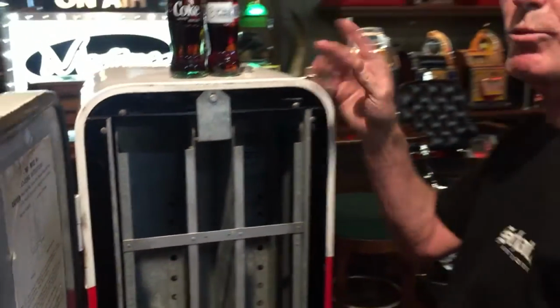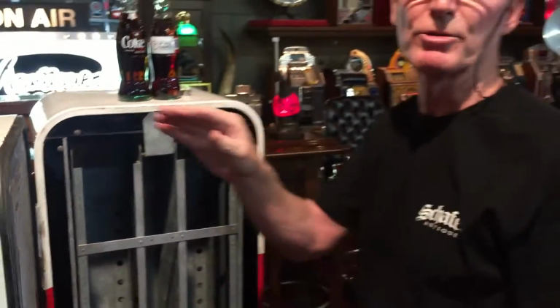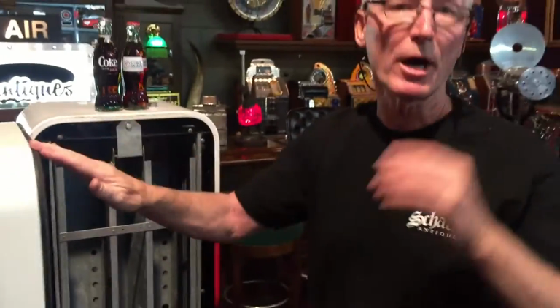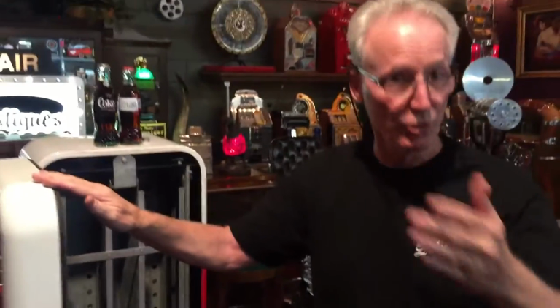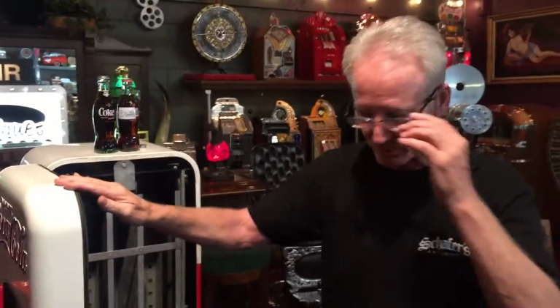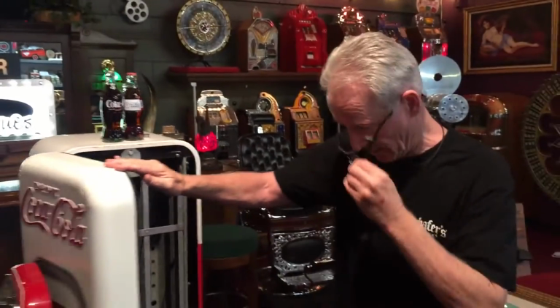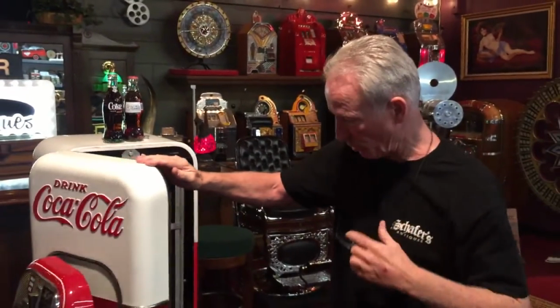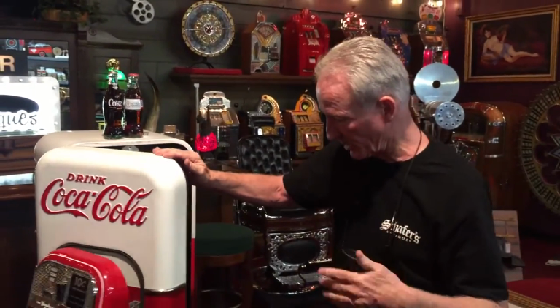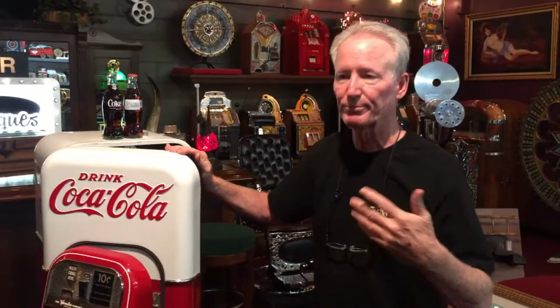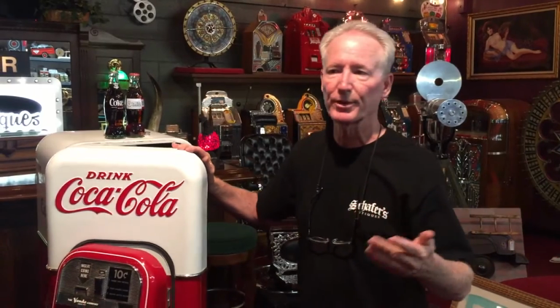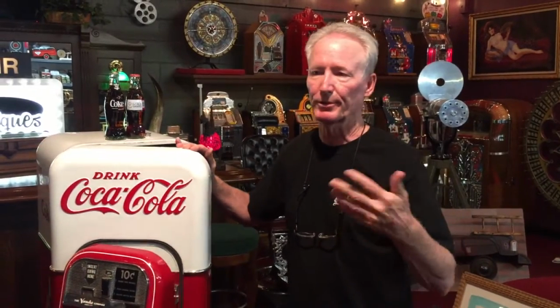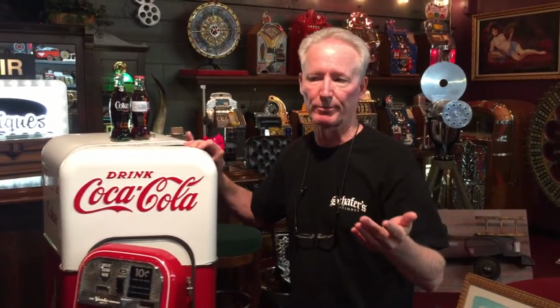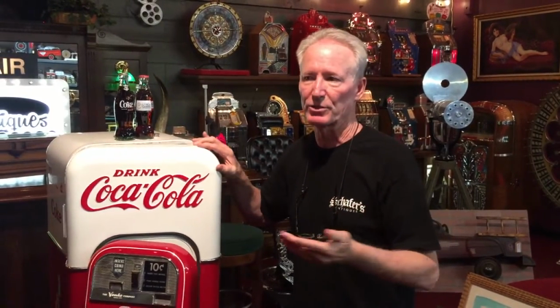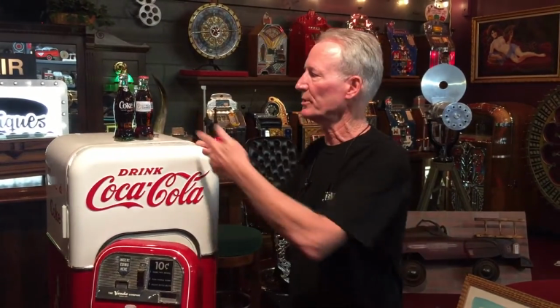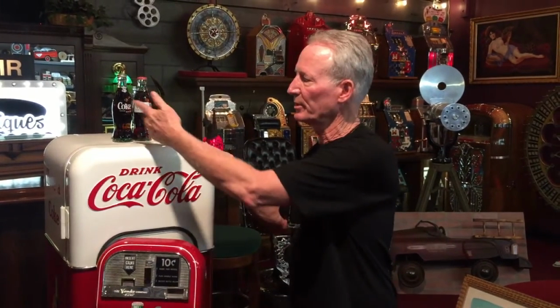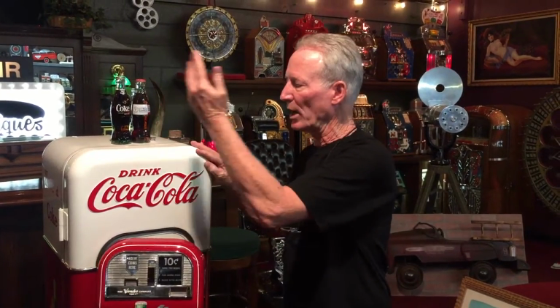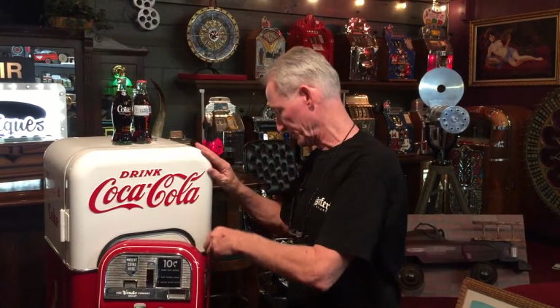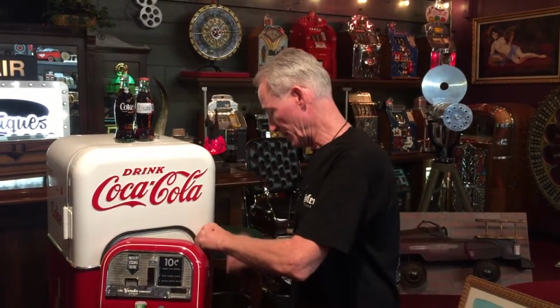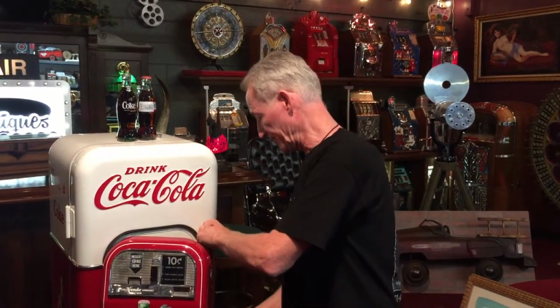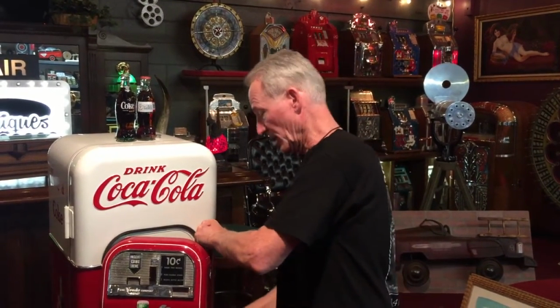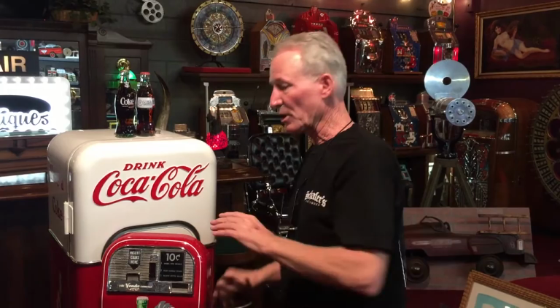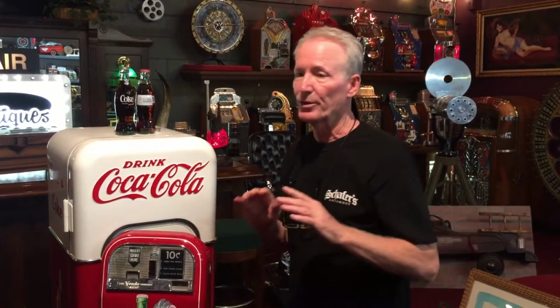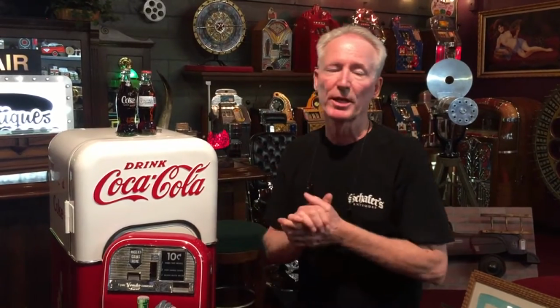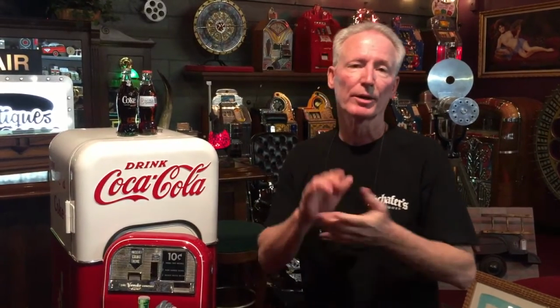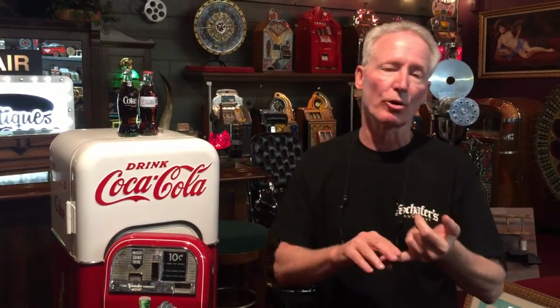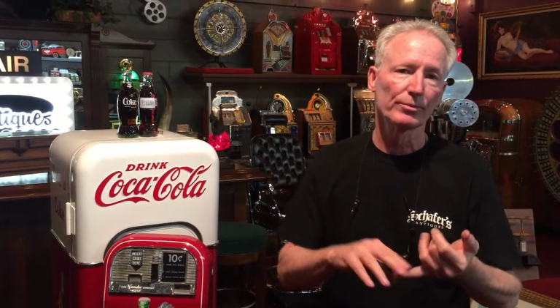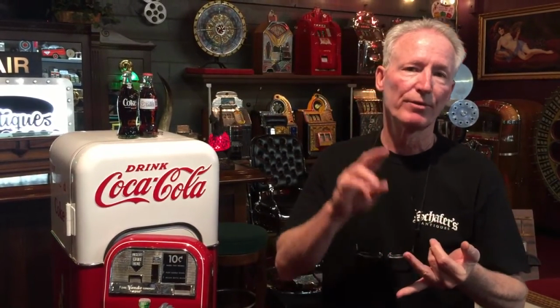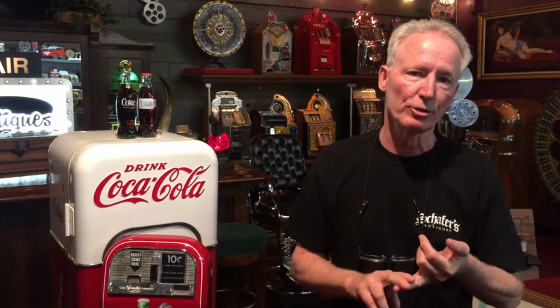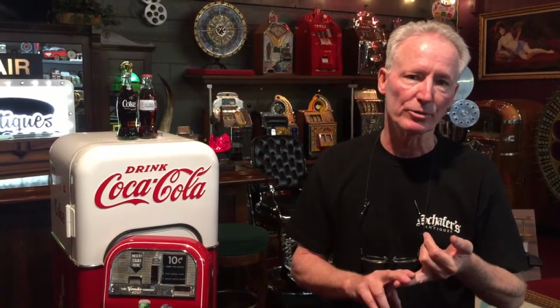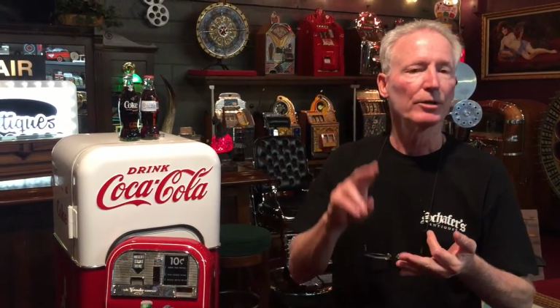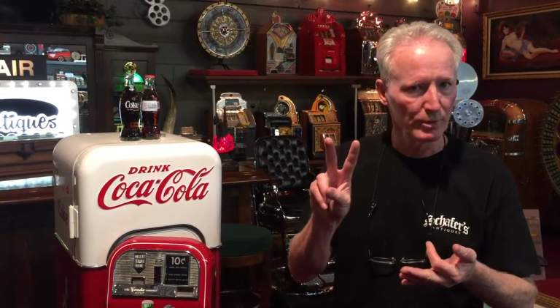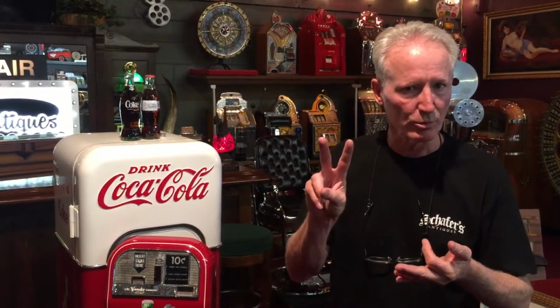Otherwise you can't use the new bottles with the old bottle sizing. So we took care of that for the obvious reason — the old bottles. The machine gets cold and vends the new bottles. Two nickels only.